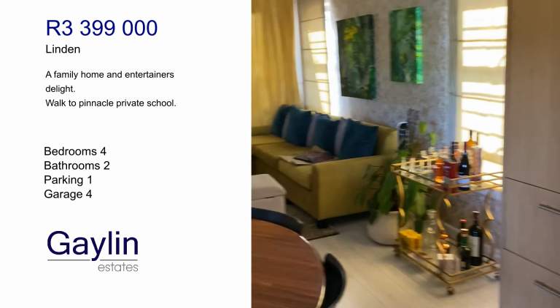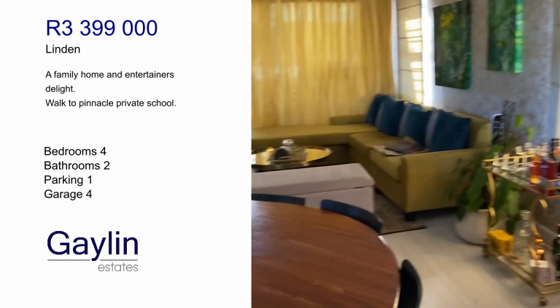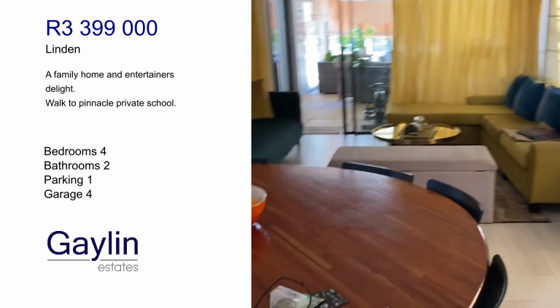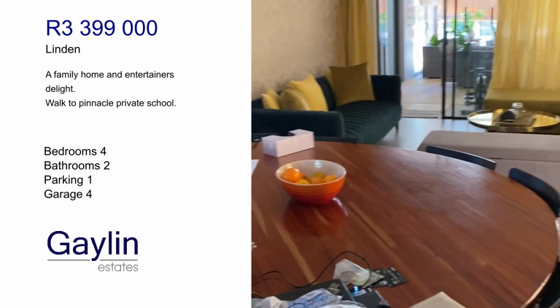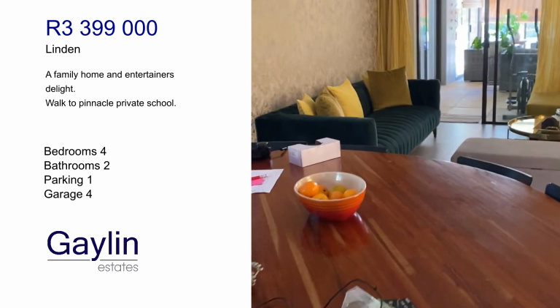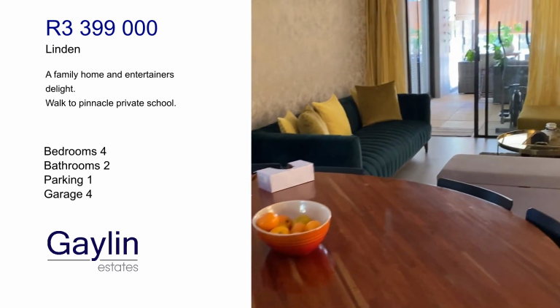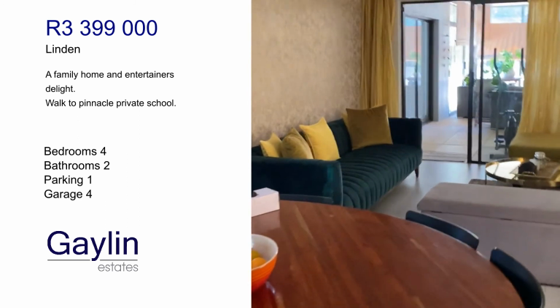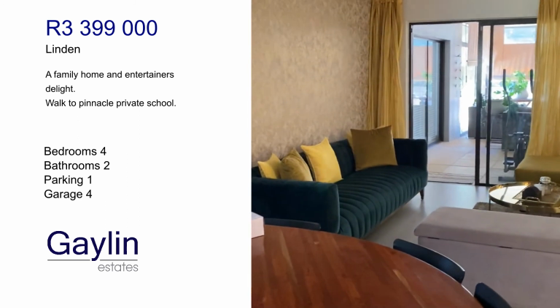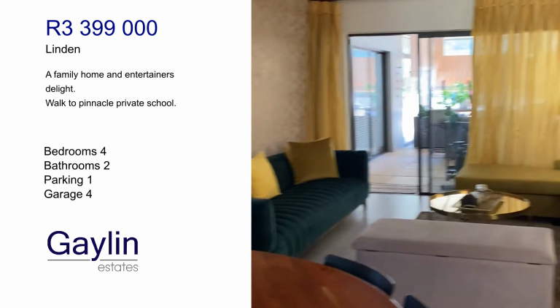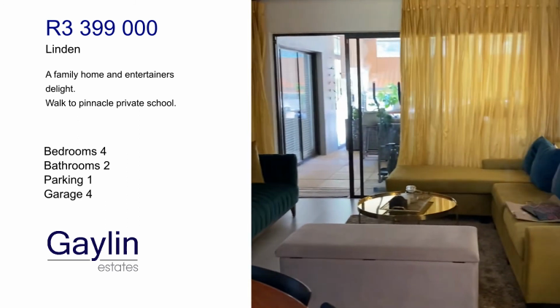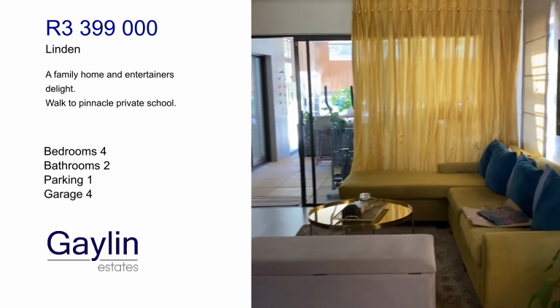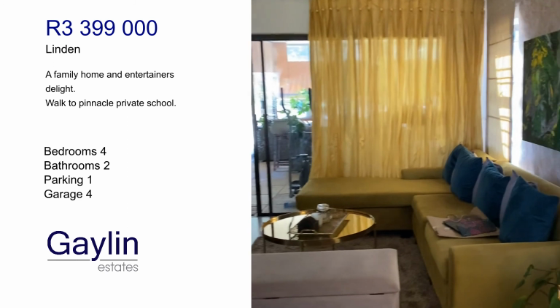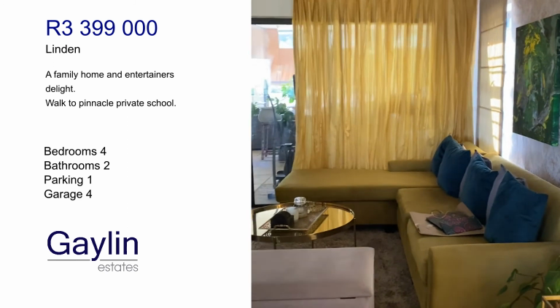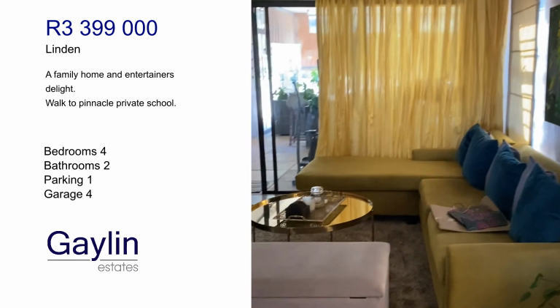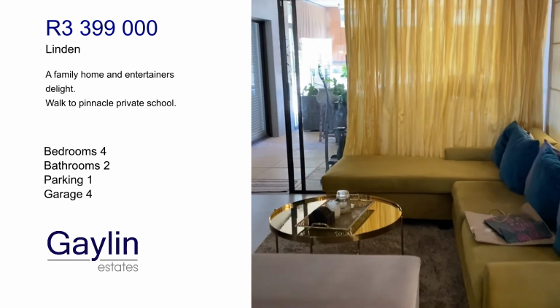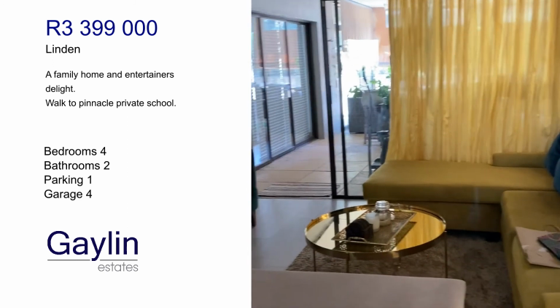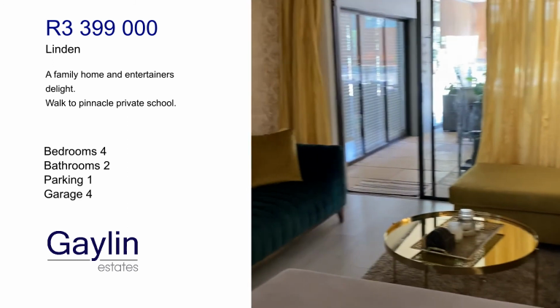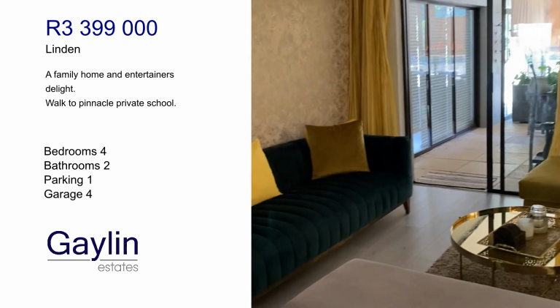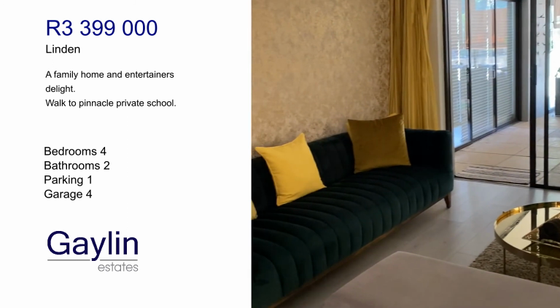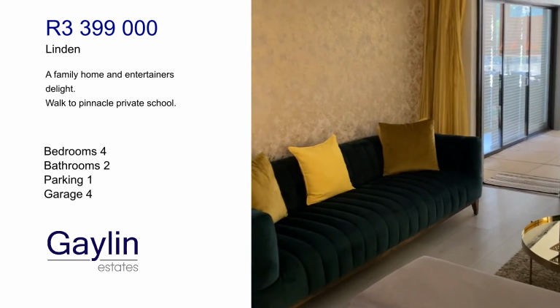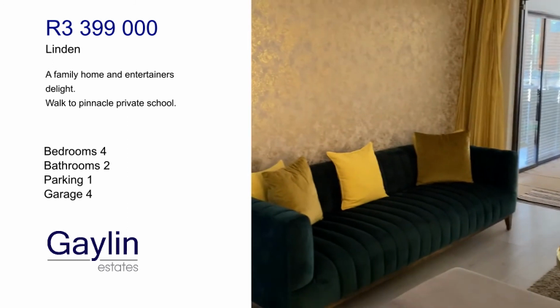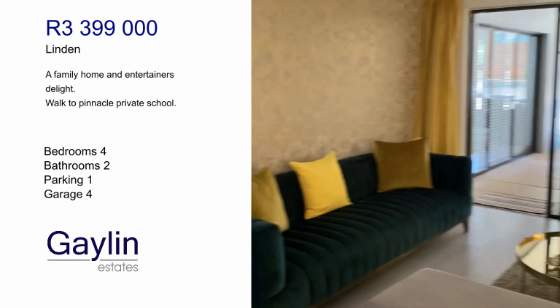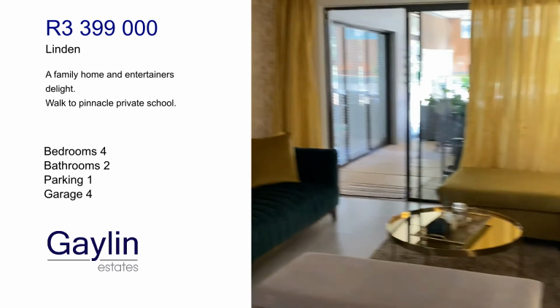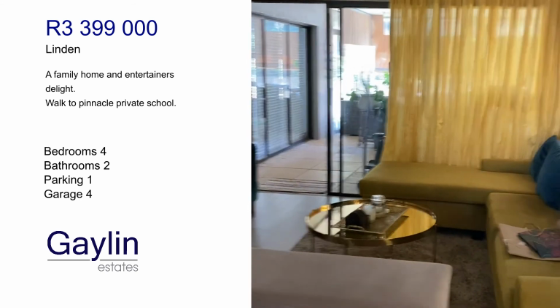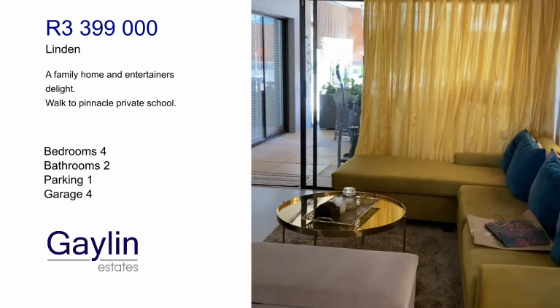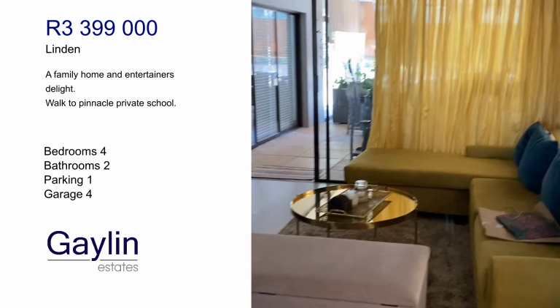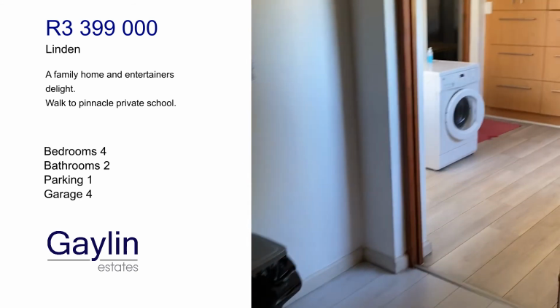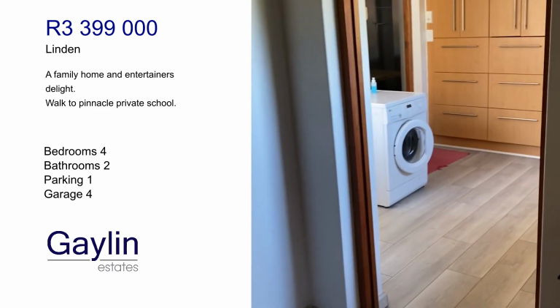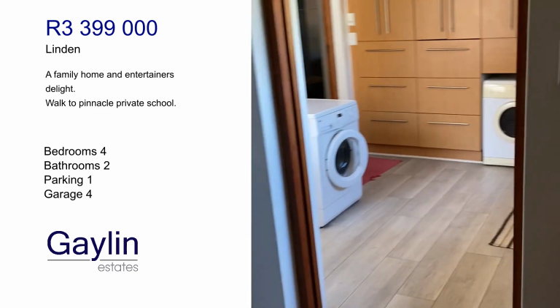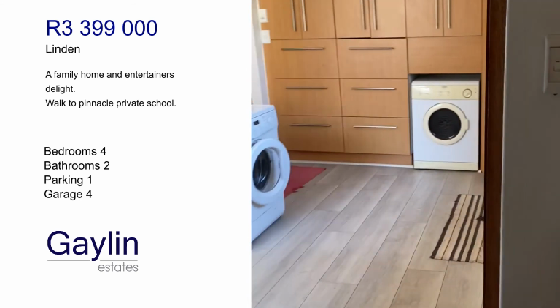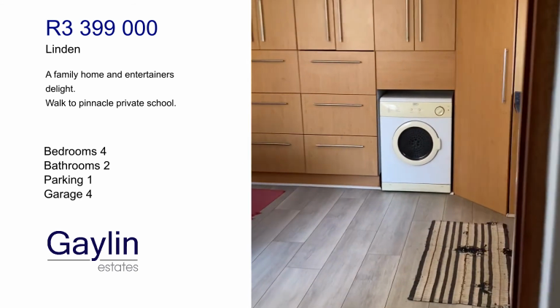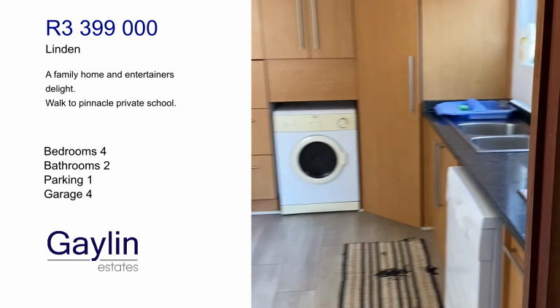There's a breakfast nook and a formal dining area. Another formal living room space here, and this is the scullery.